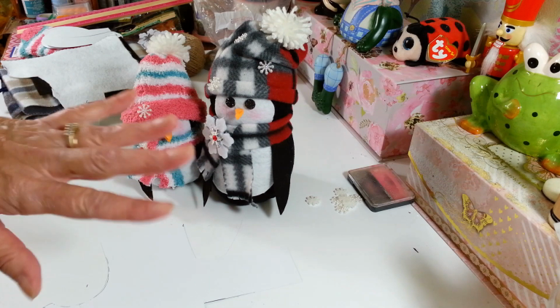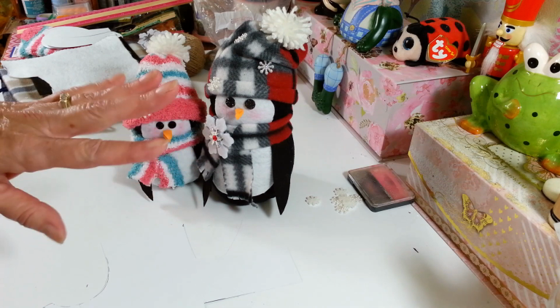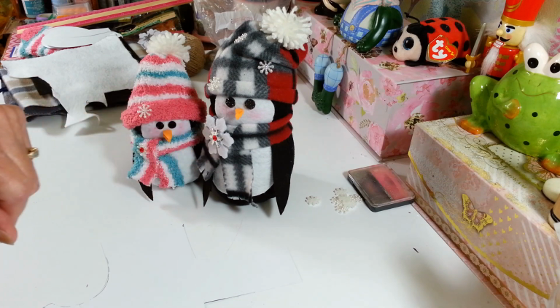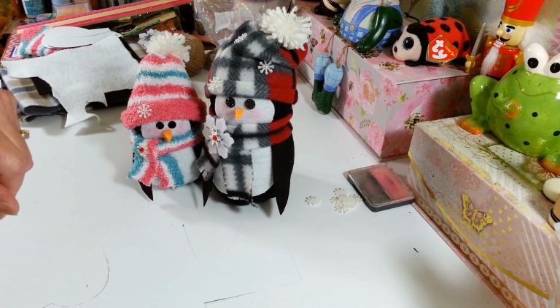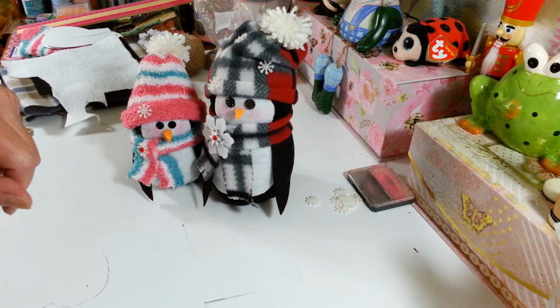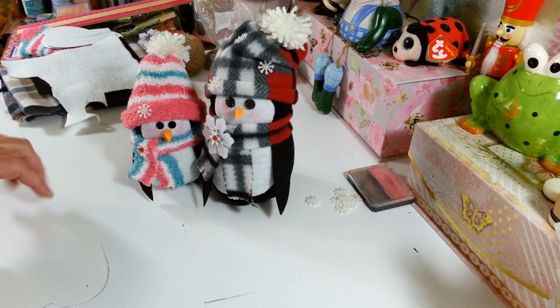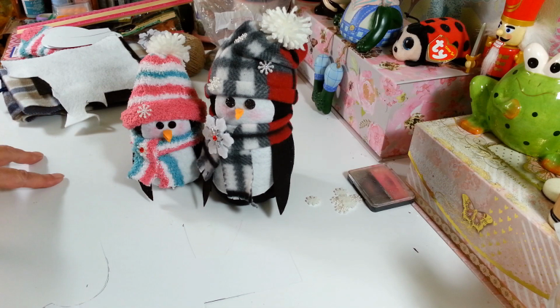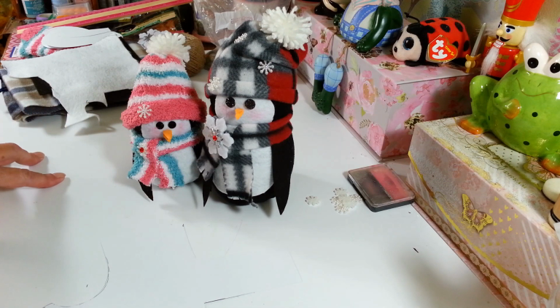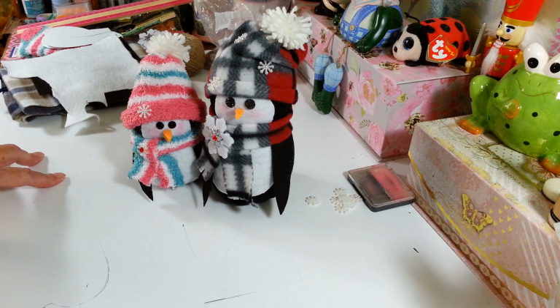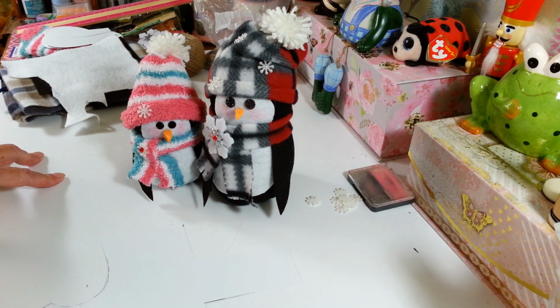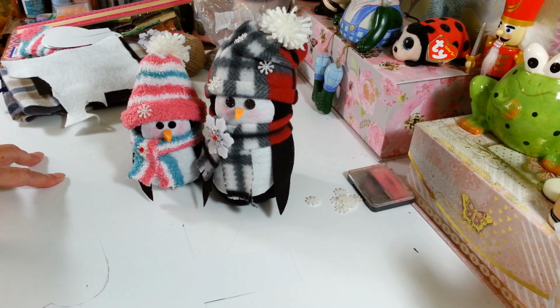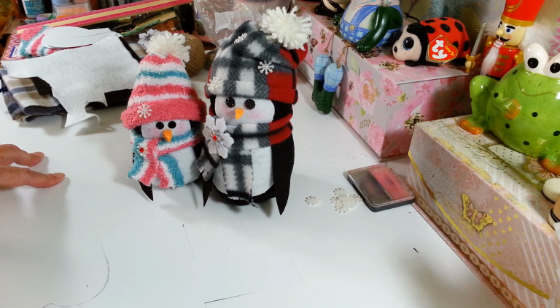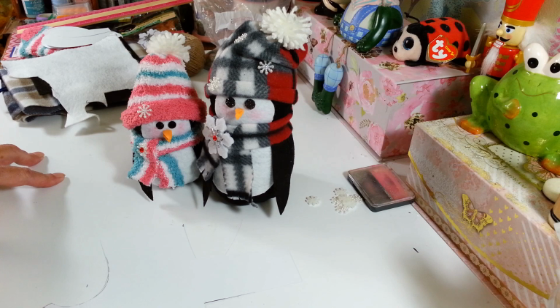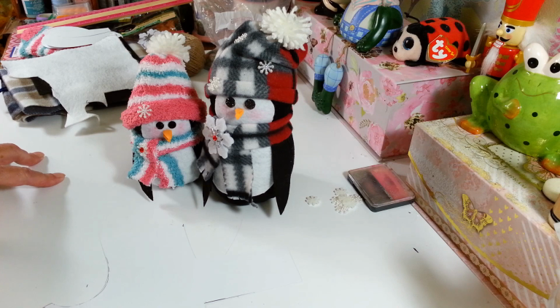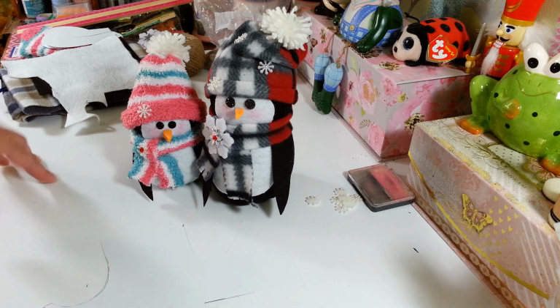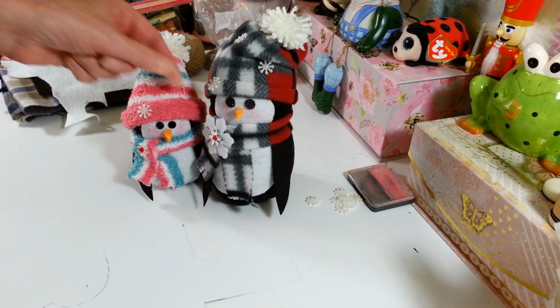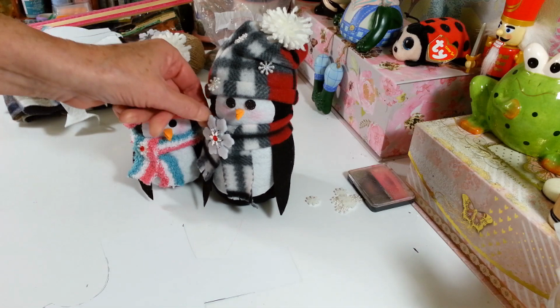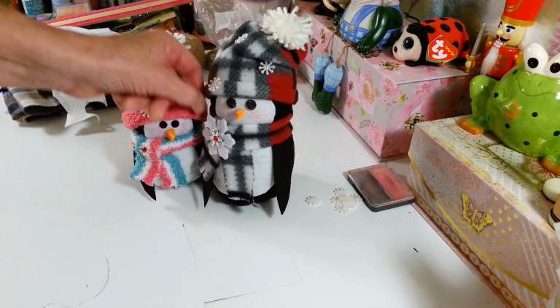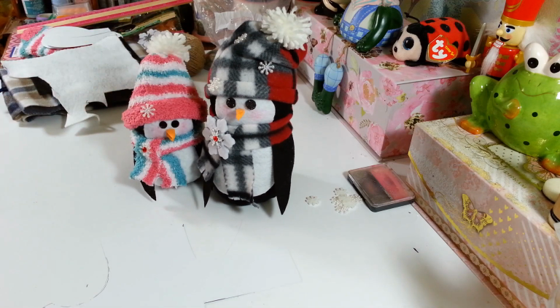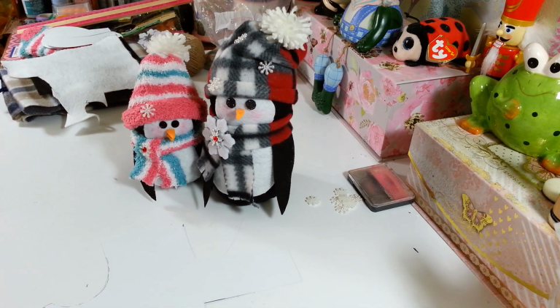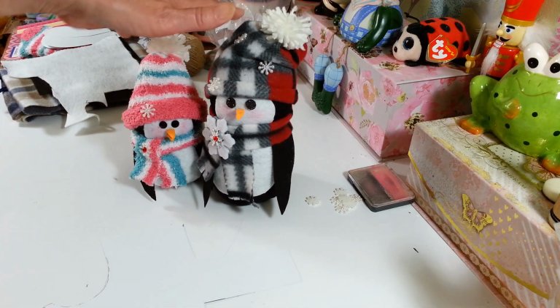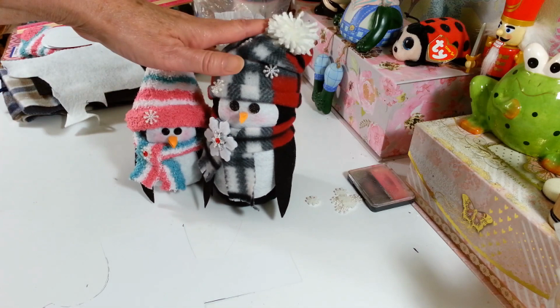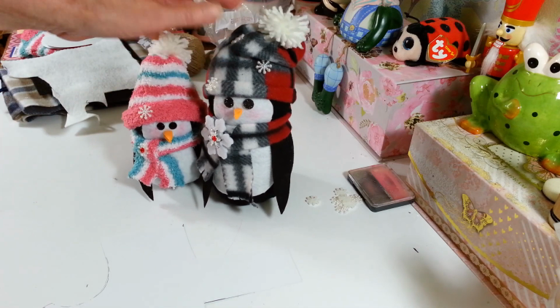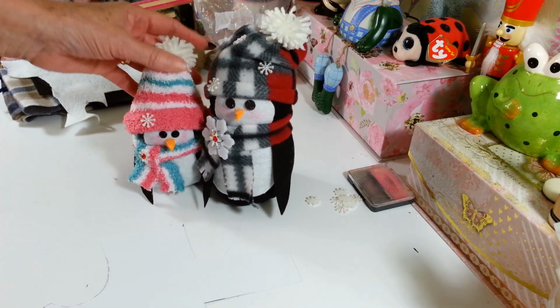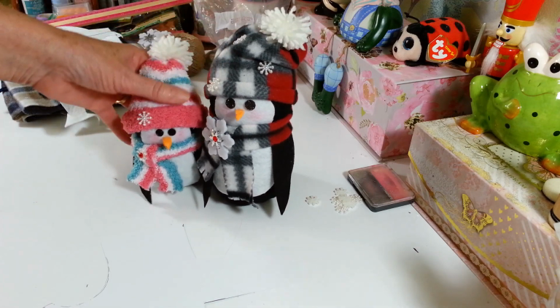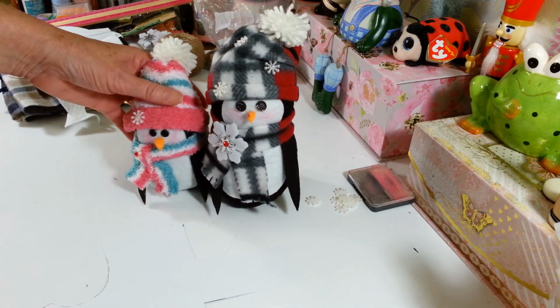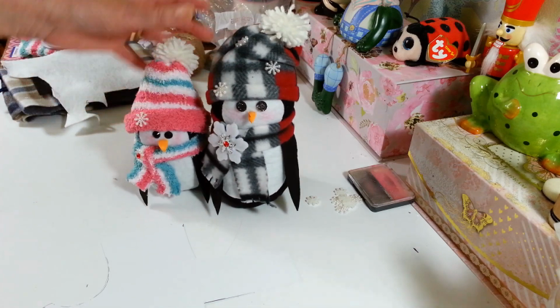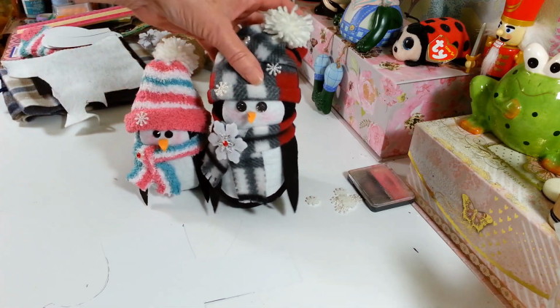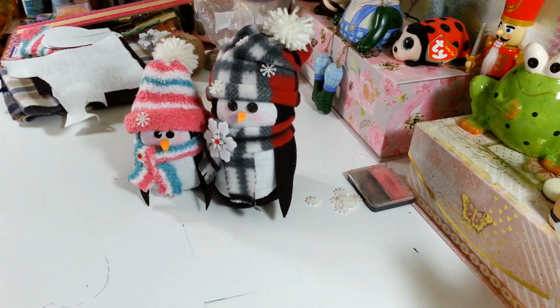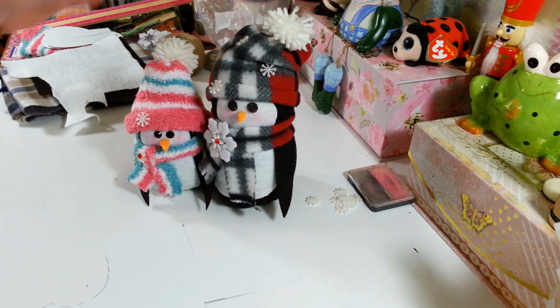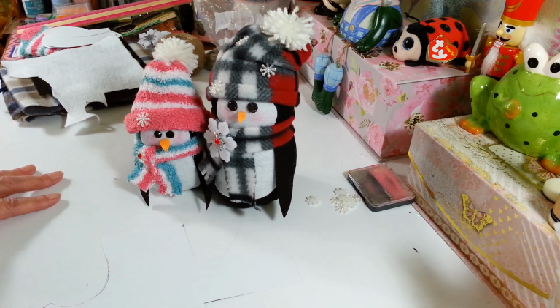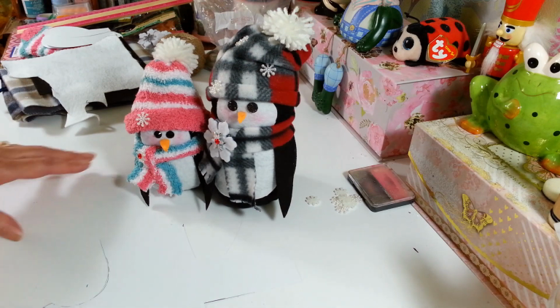Hi everyone! Welcome back to my craft room. If you're new to my craft room, then welcome. Today I'm going to show you guys how to make these cute little penguins. We're going to make a whole family of penguins here.